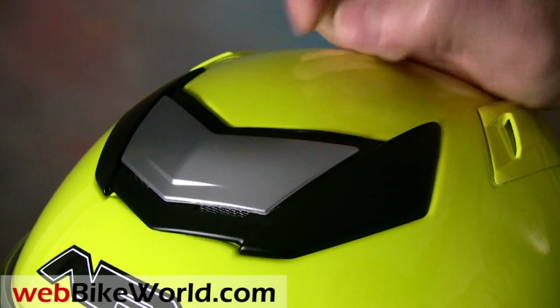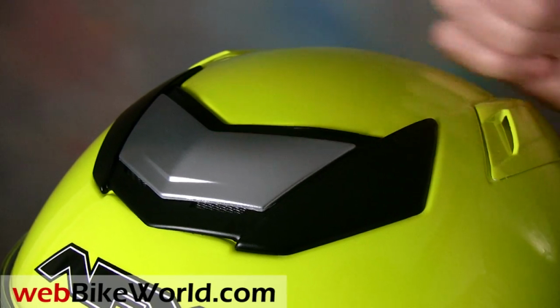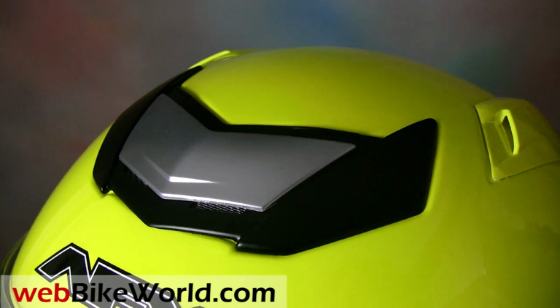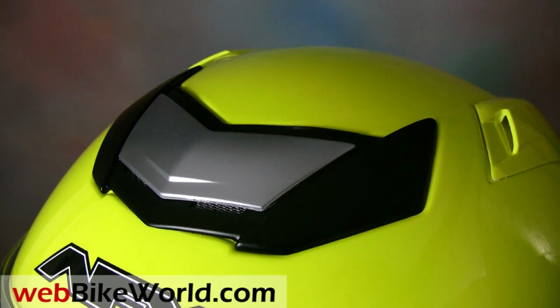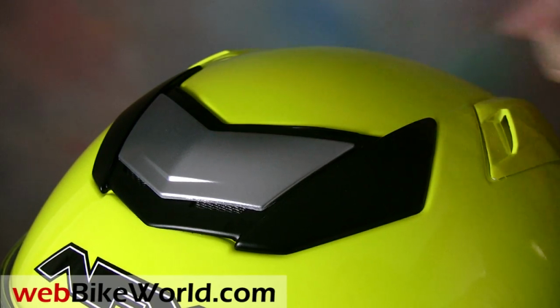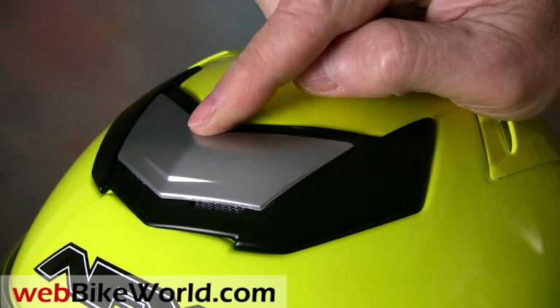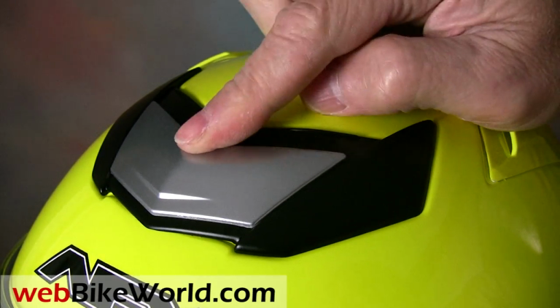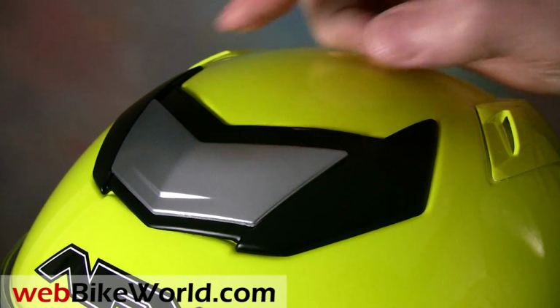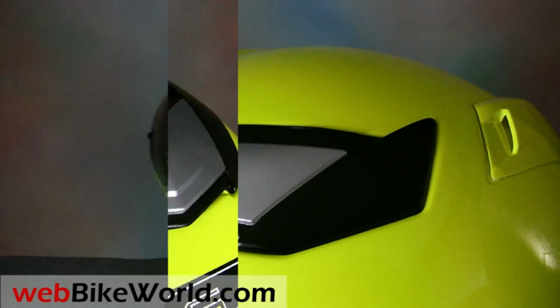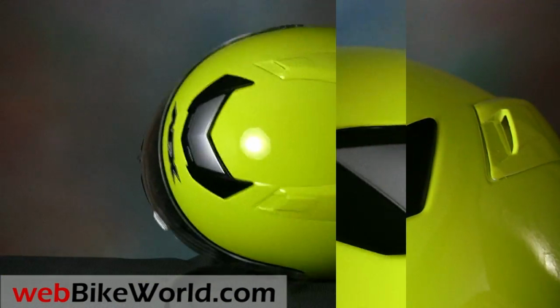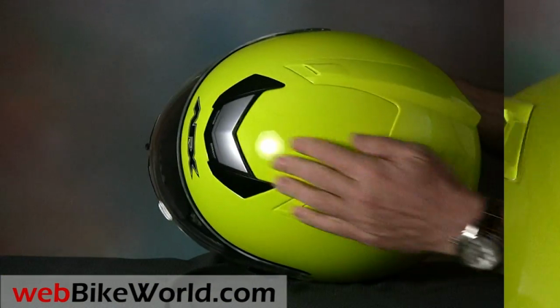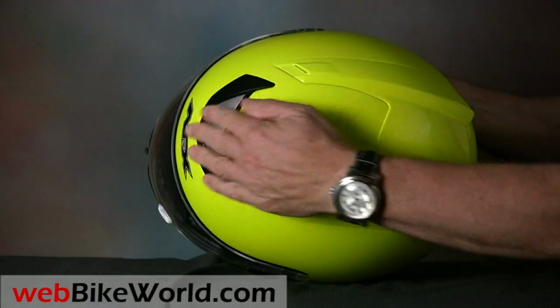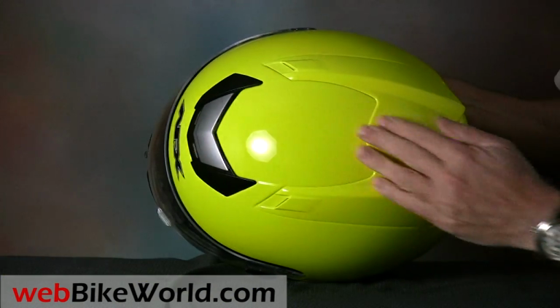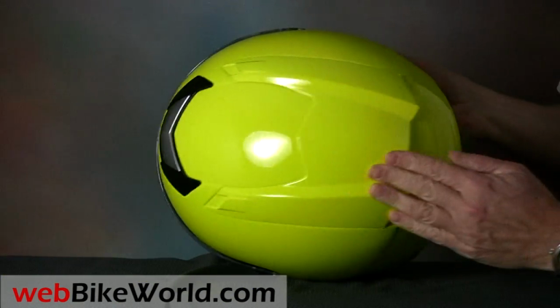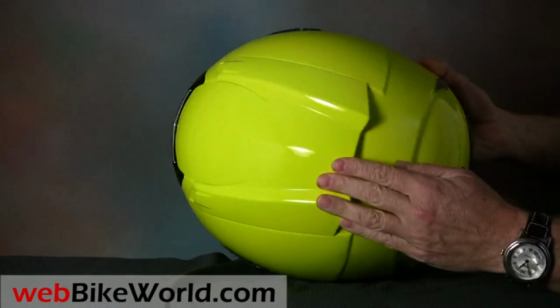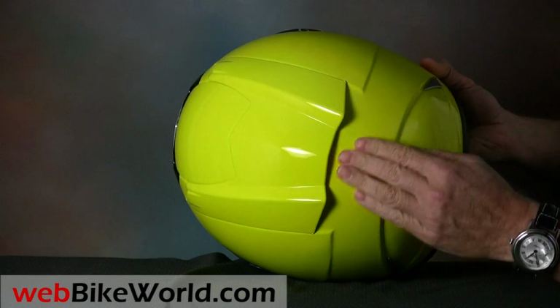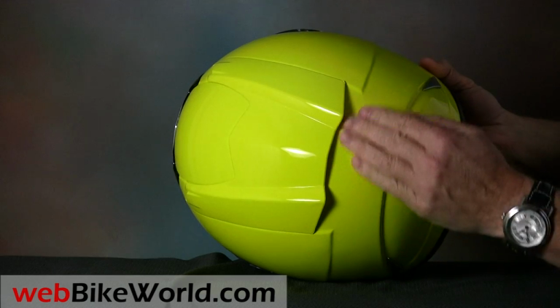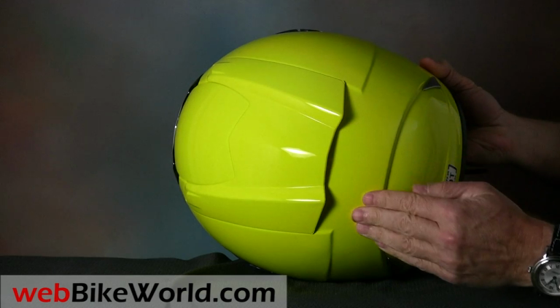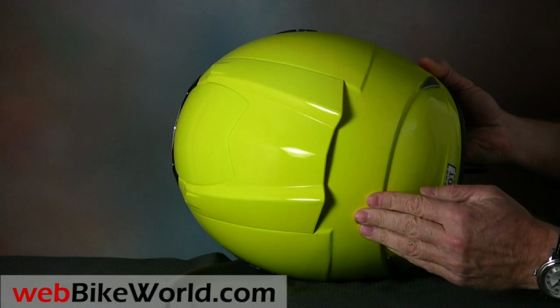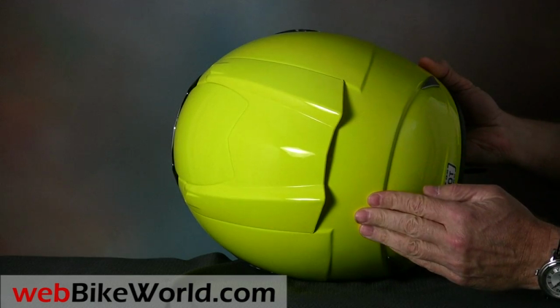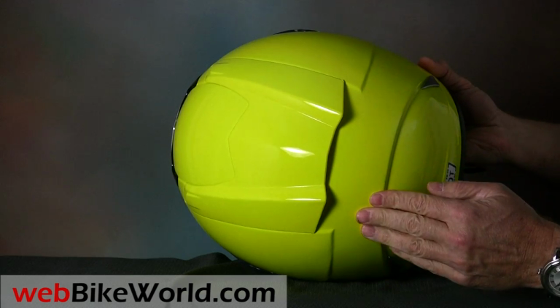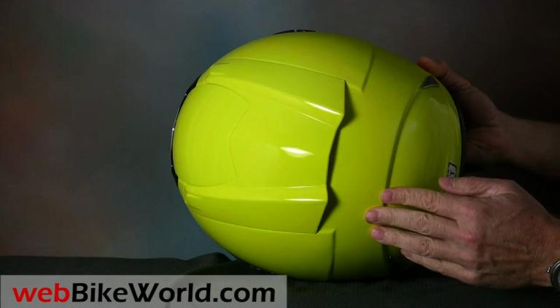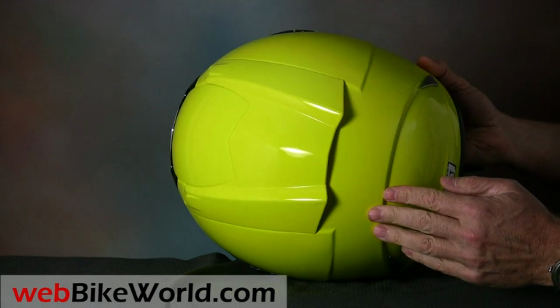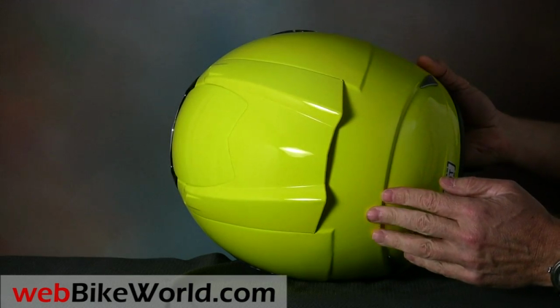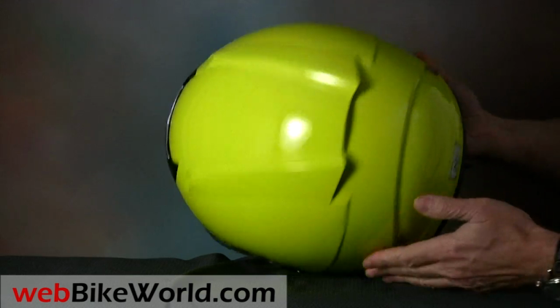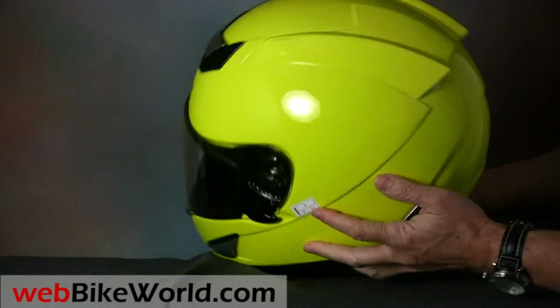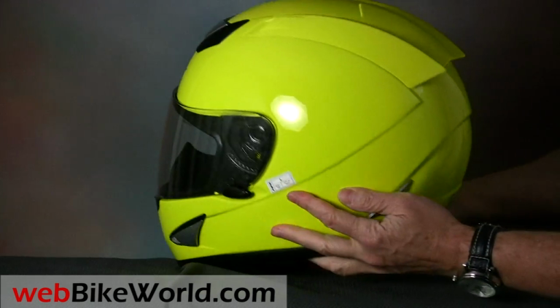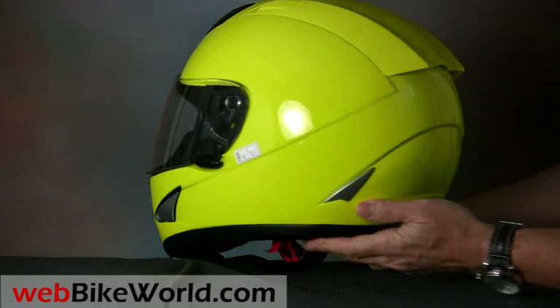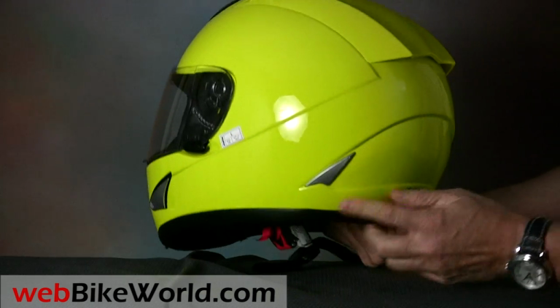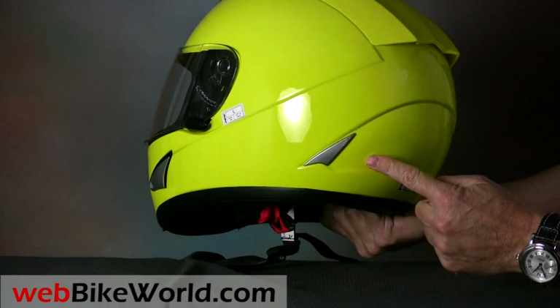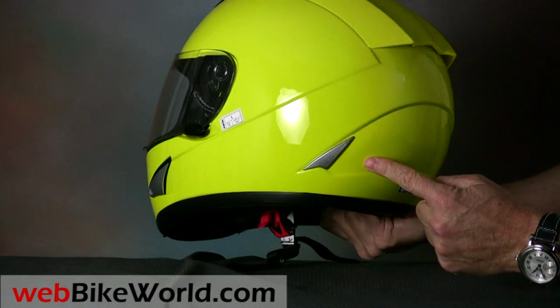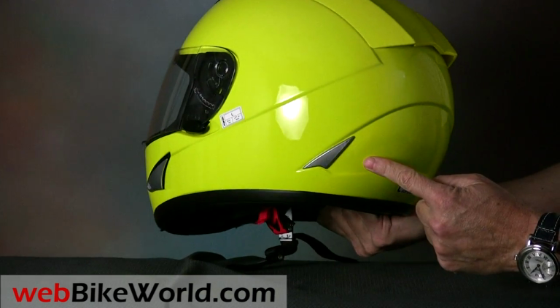The exhaust vents are integrated into the dual channels located along the top of the helmet, and there are a pair of extra exhaust slots located on both sides at the lower rear portion of the helmet.